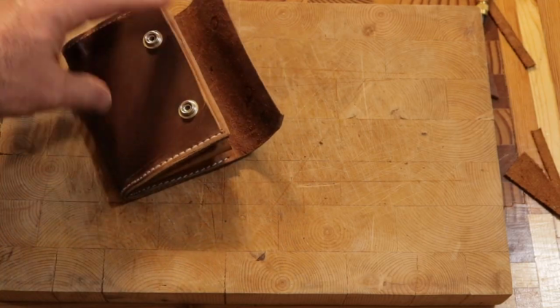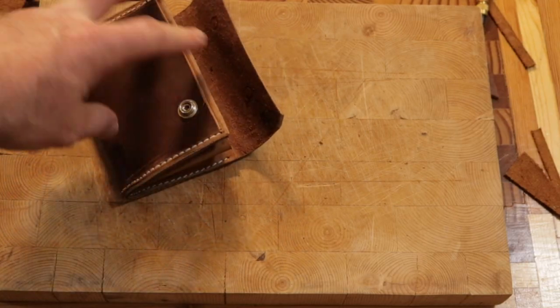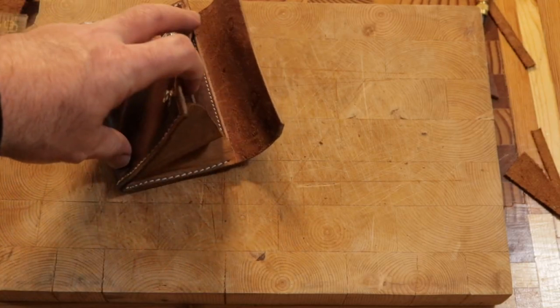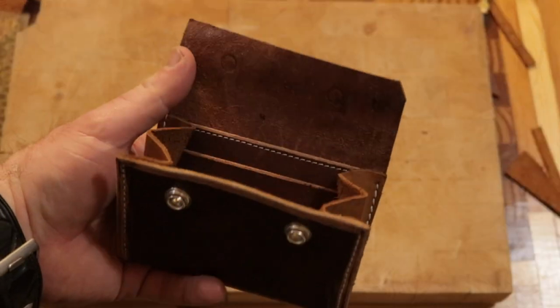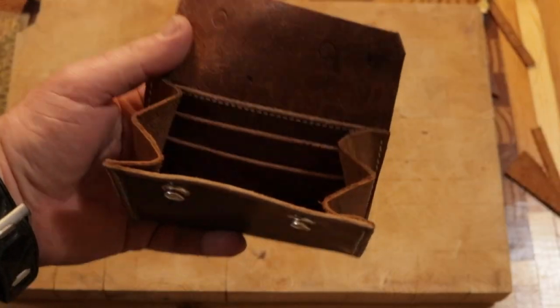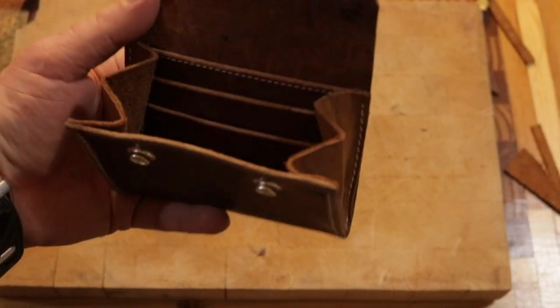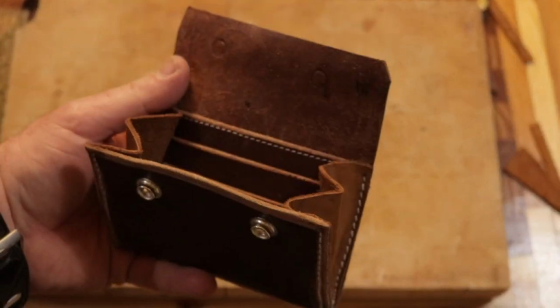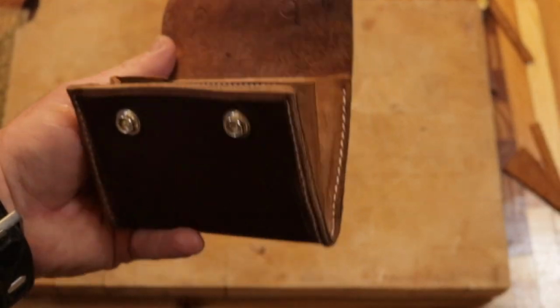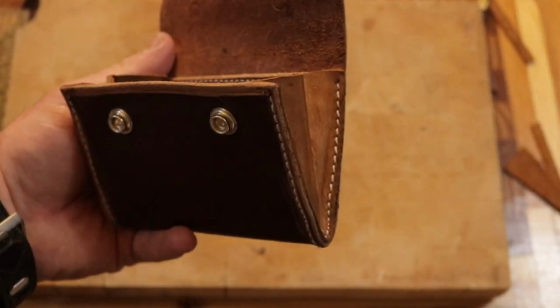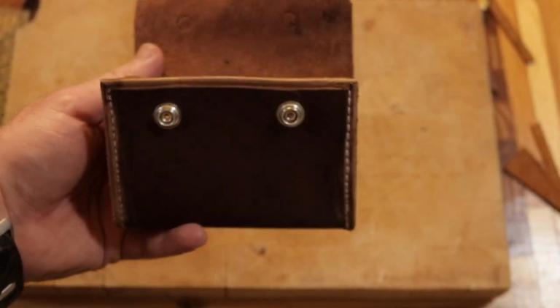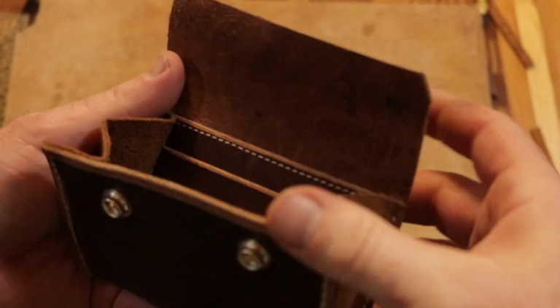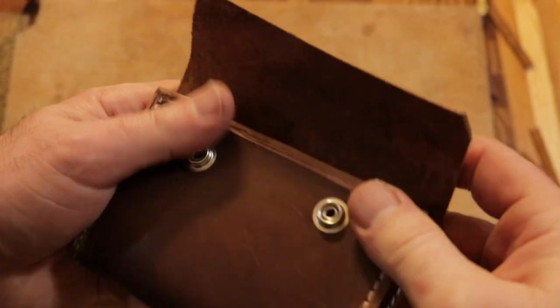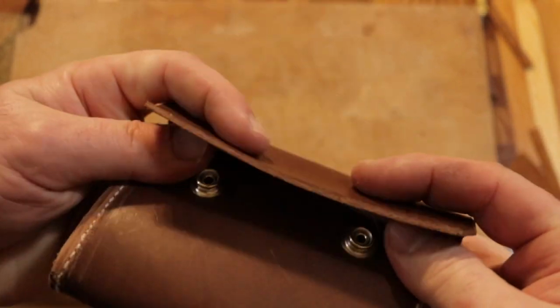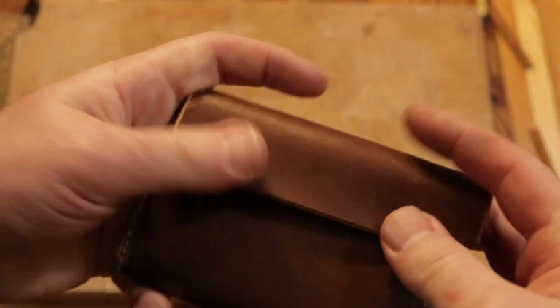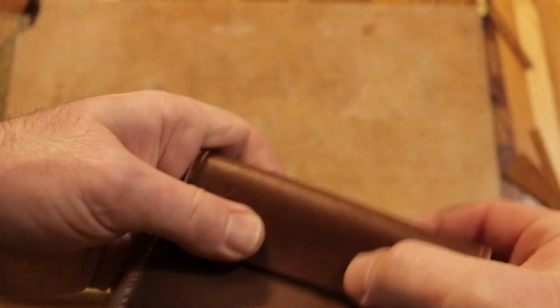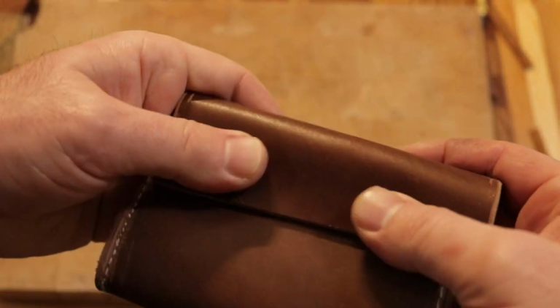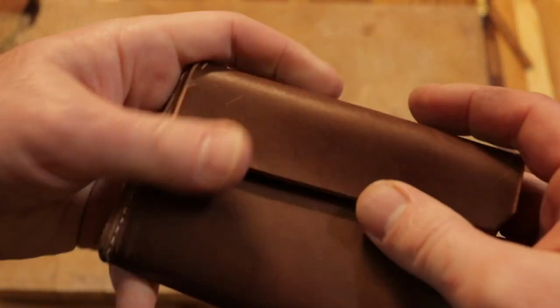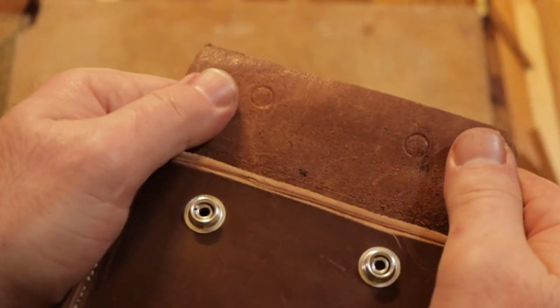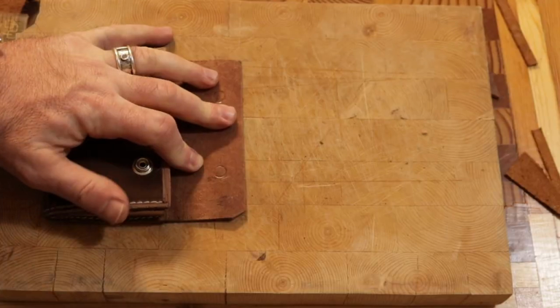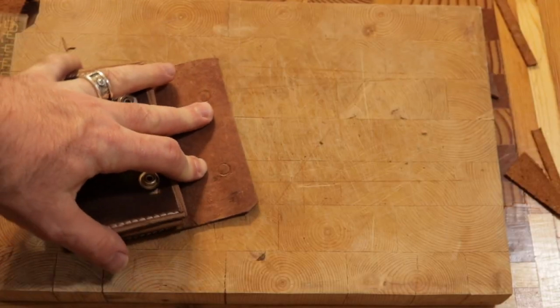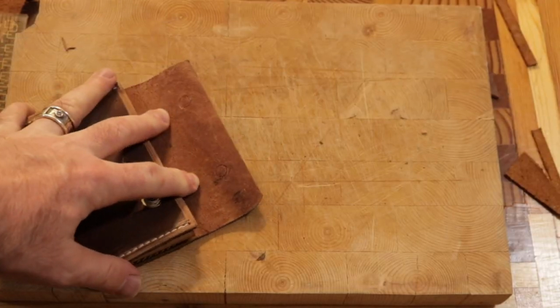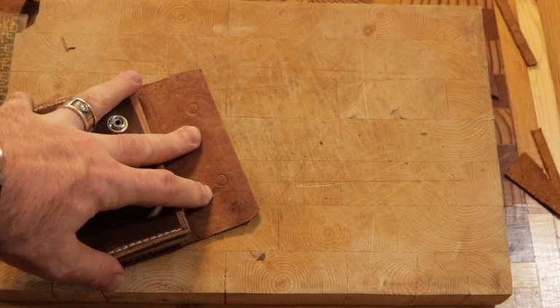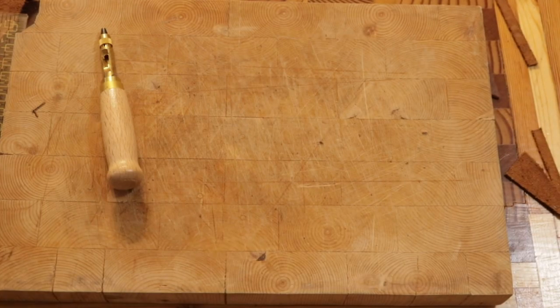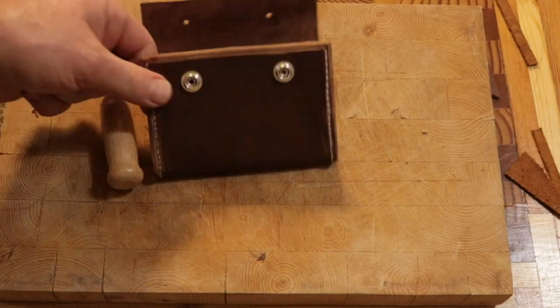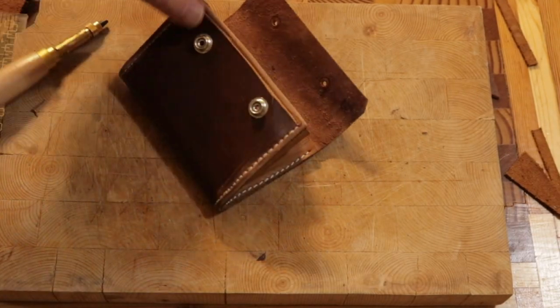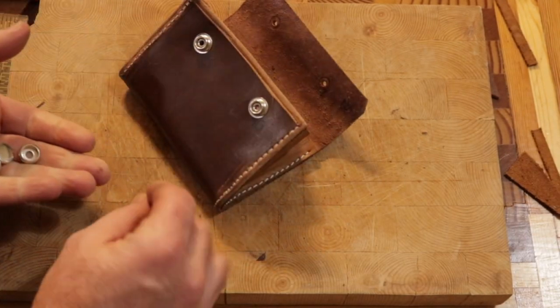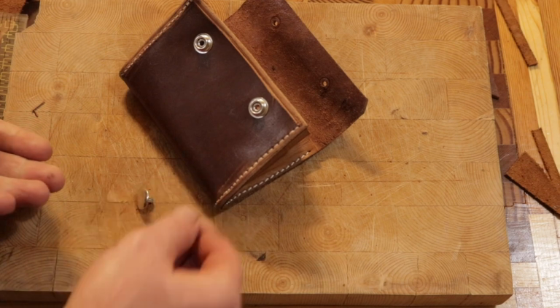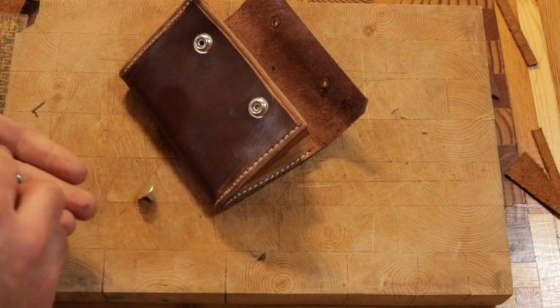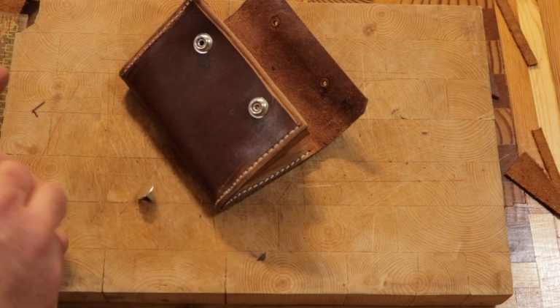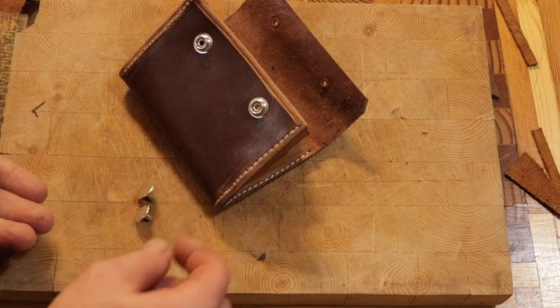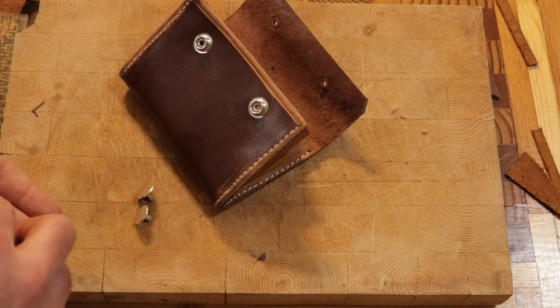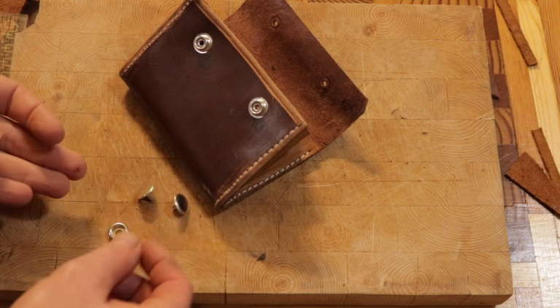Now I'm folding the front over and I got an impression off the front of the snaps to know where to locate the tops, and now I'll just put them on.